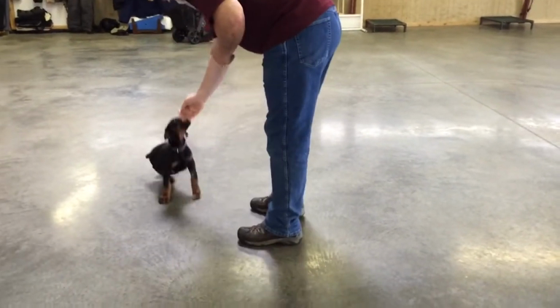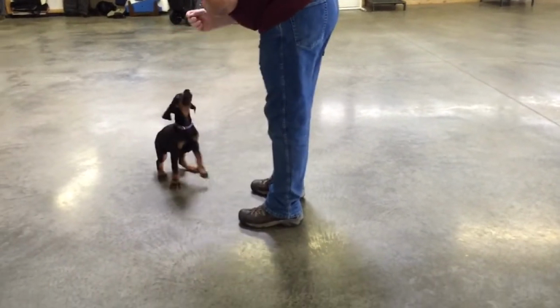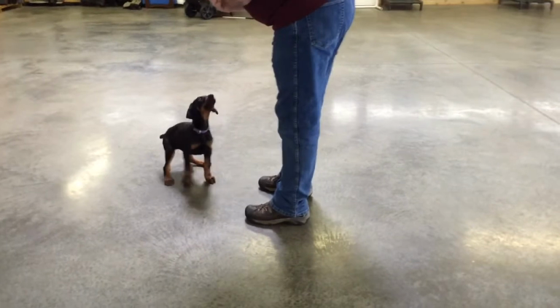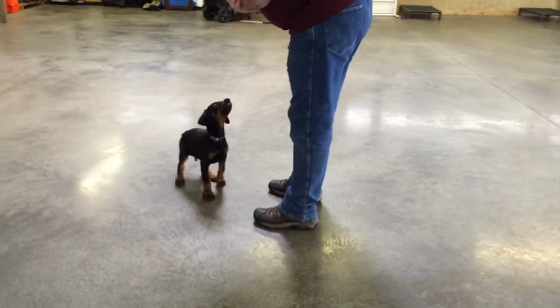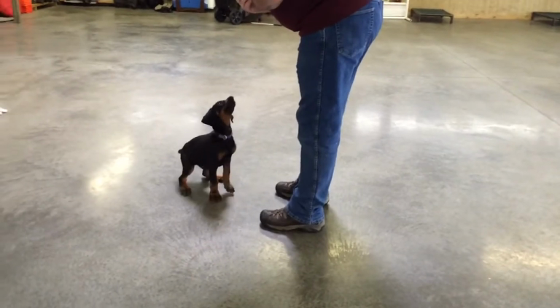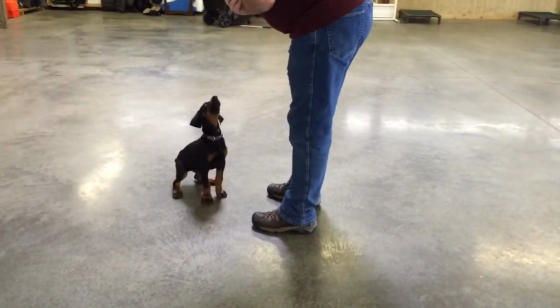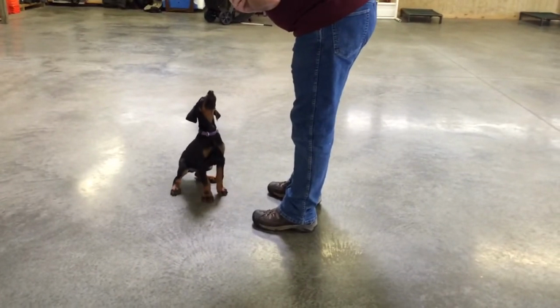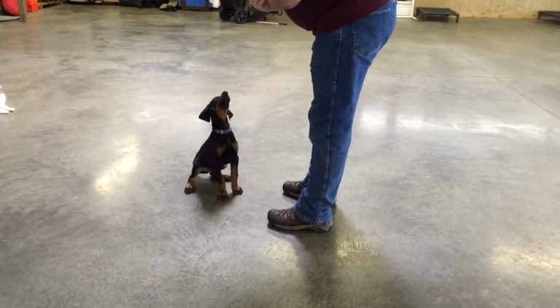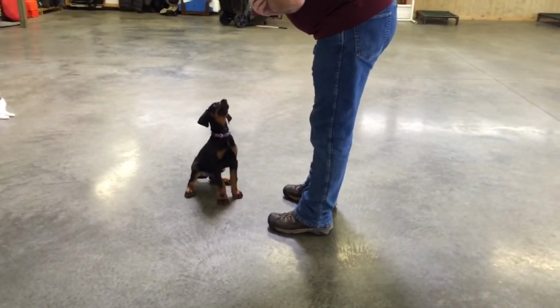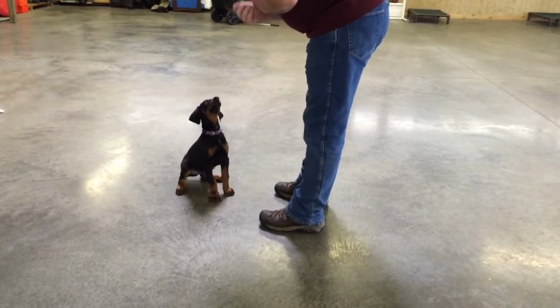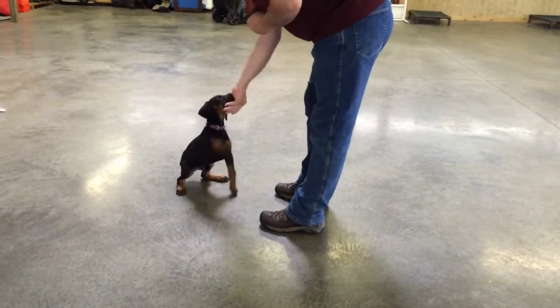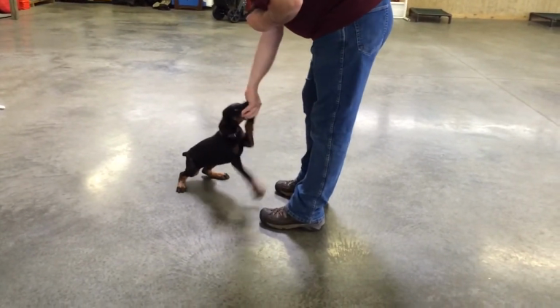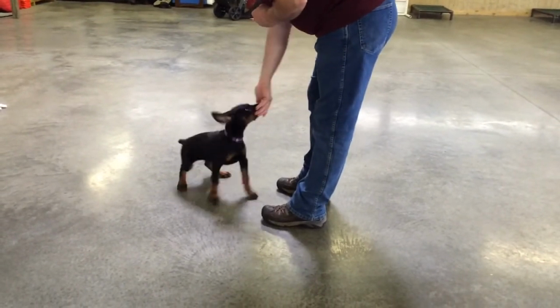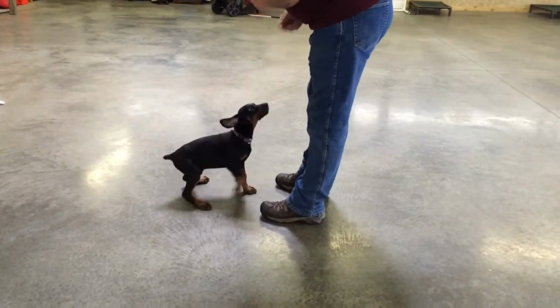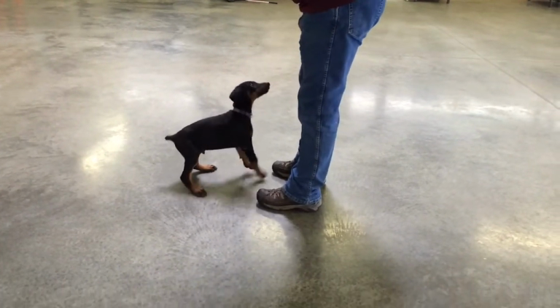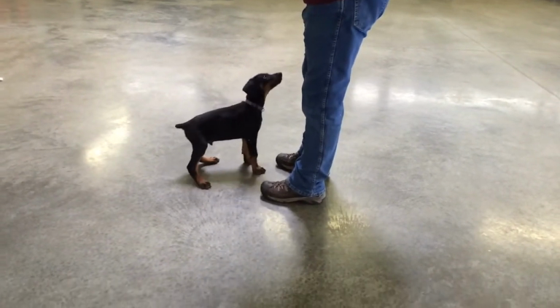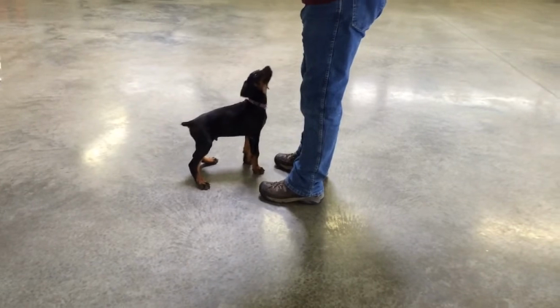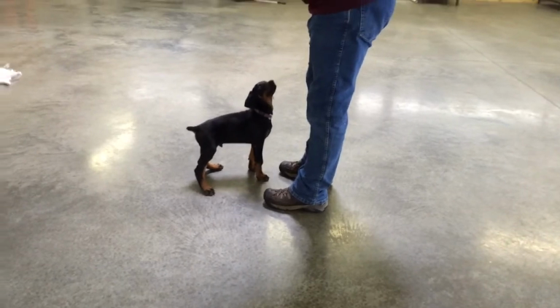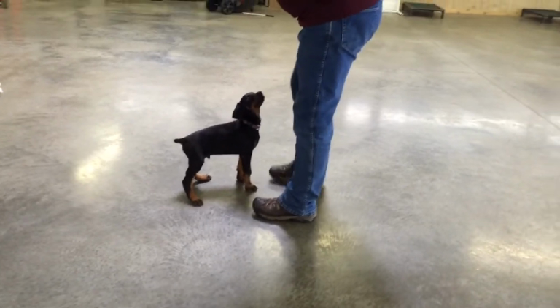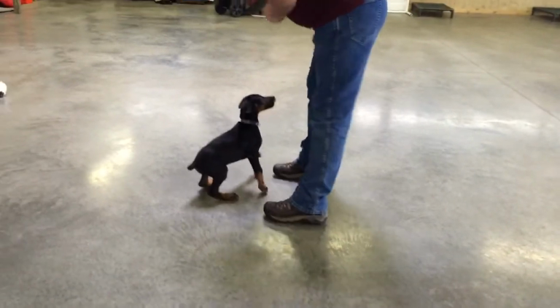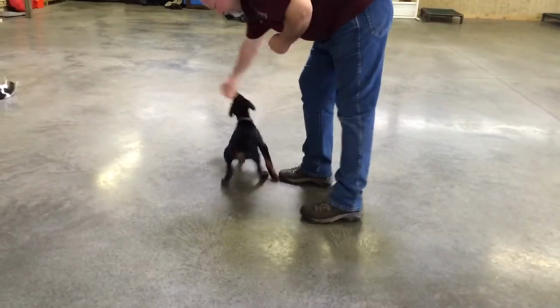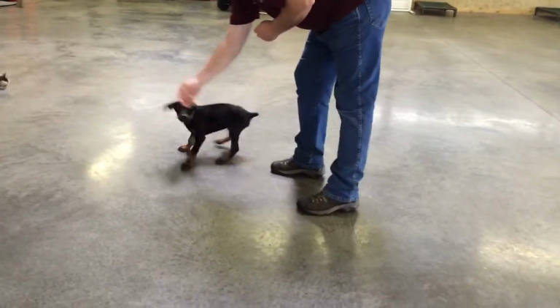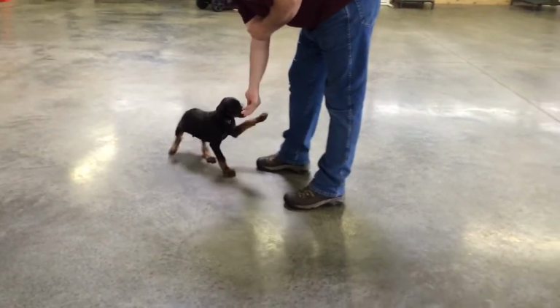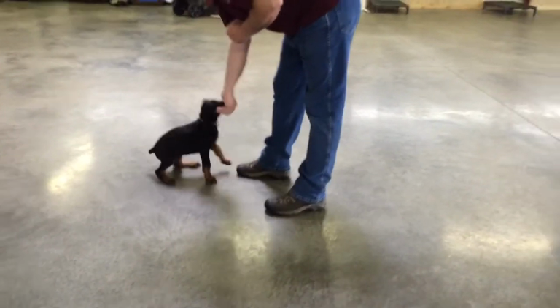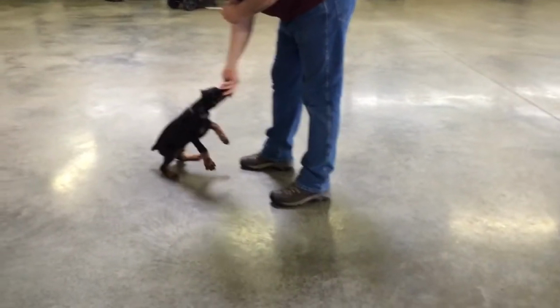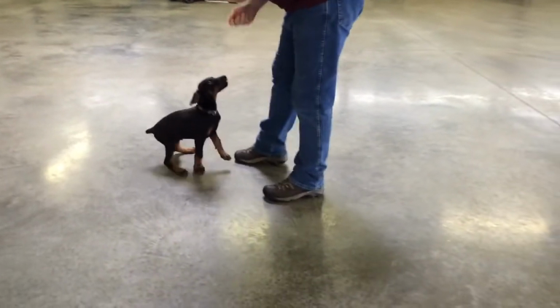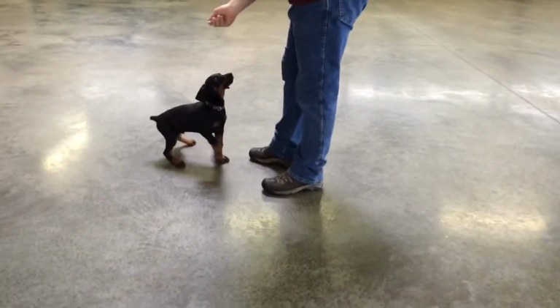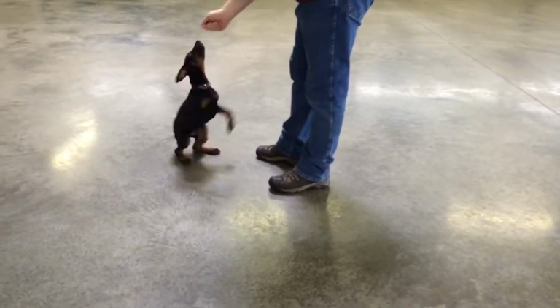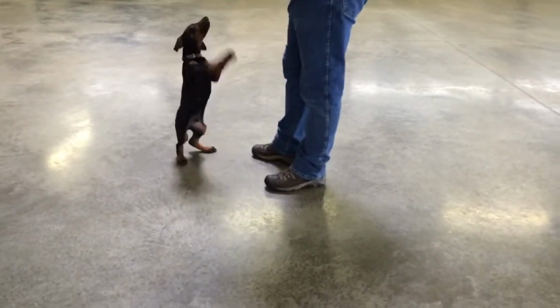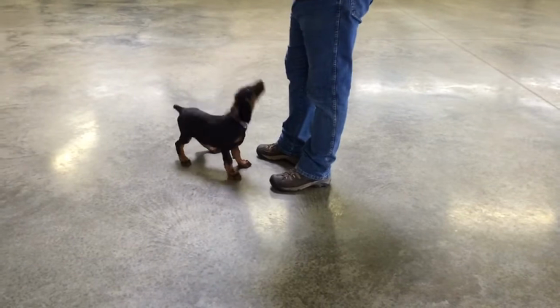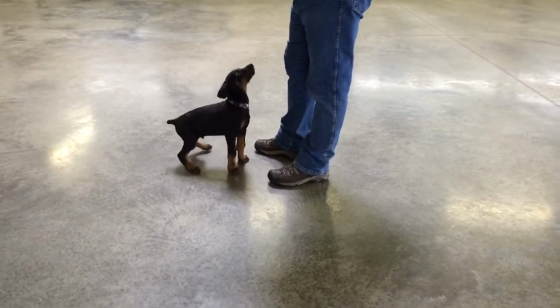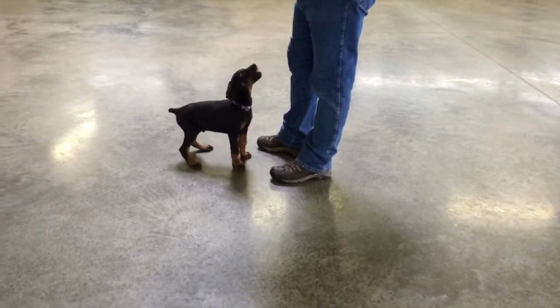Let me turn this so you can see how cute his head is and how beautiful the pigment is. Look how dark the toes are, how dark the pigment is in this dog. A real common problem with Dobermans now is the pigment starting to get lost.